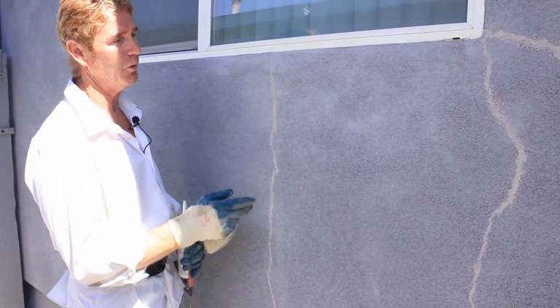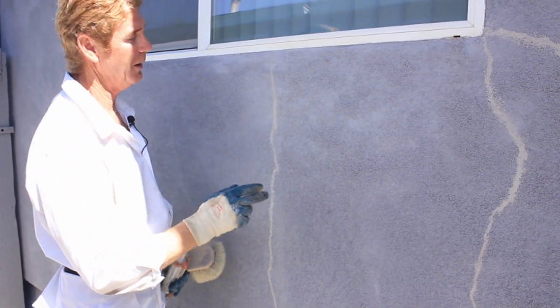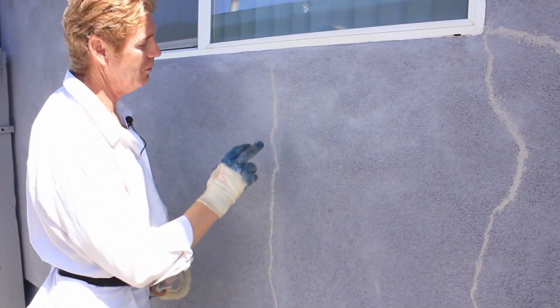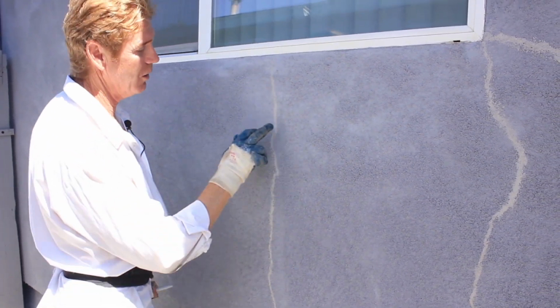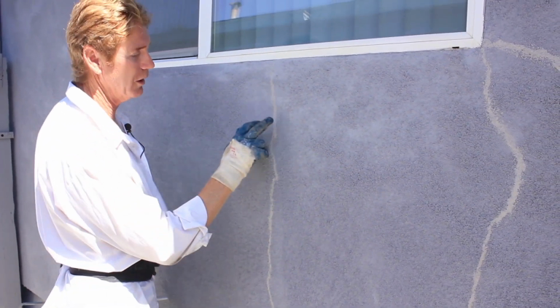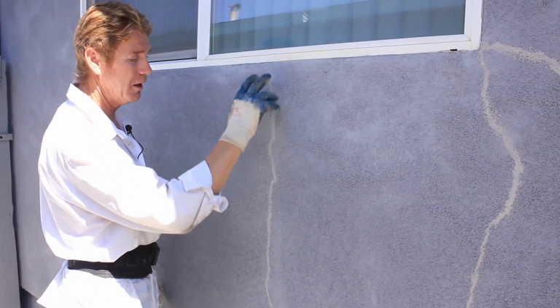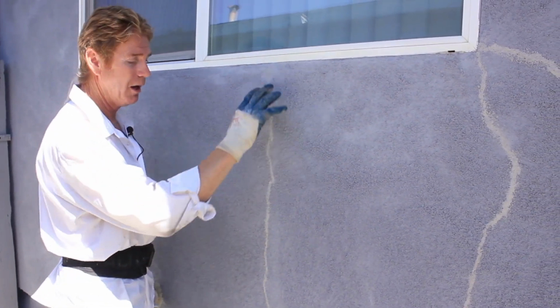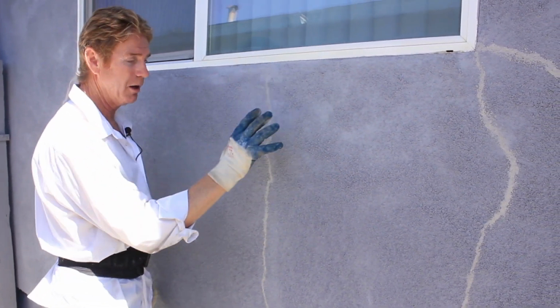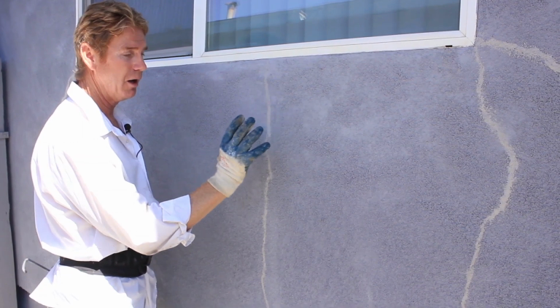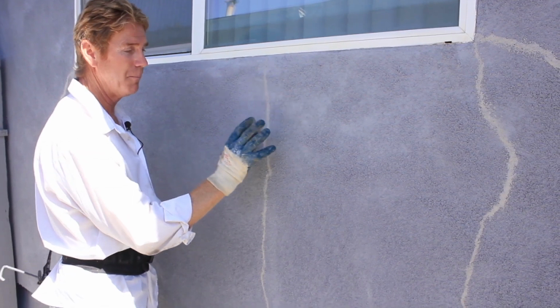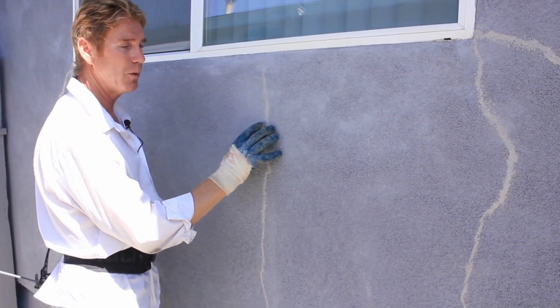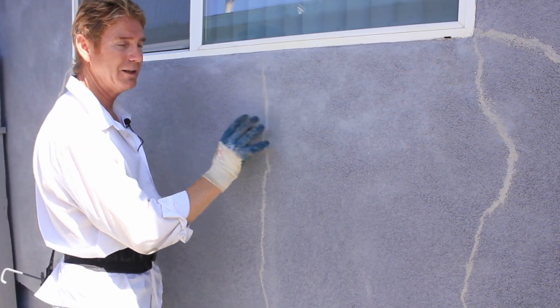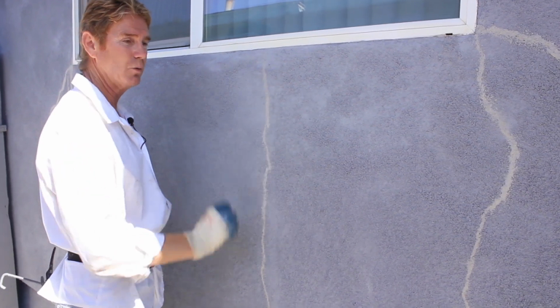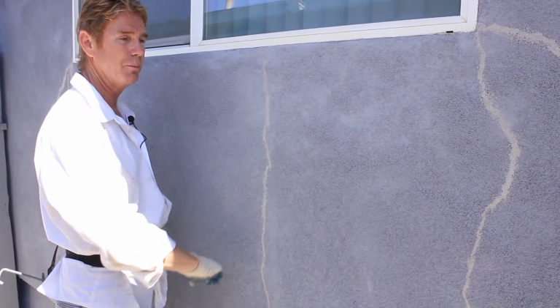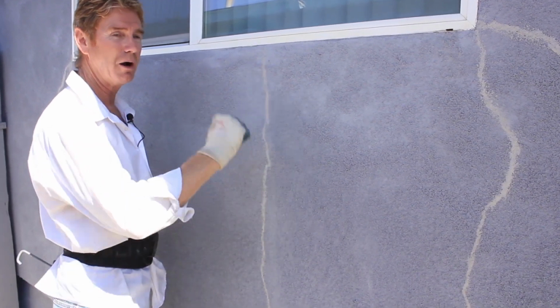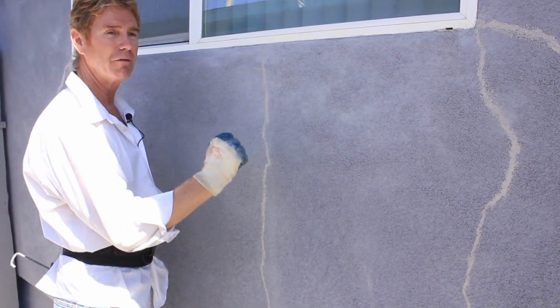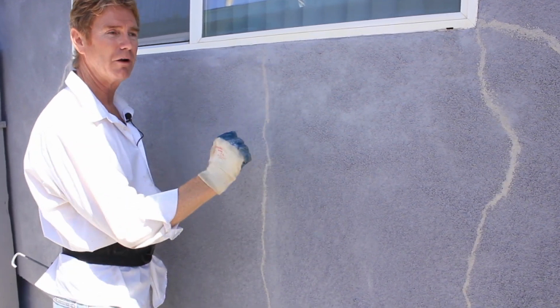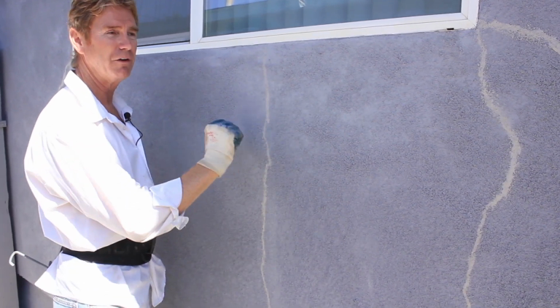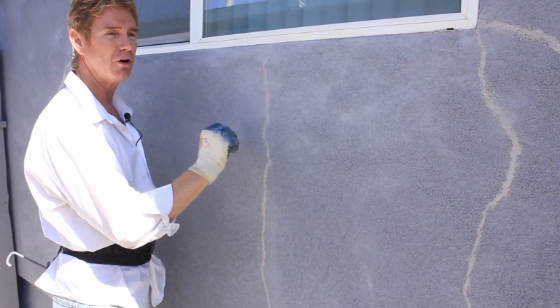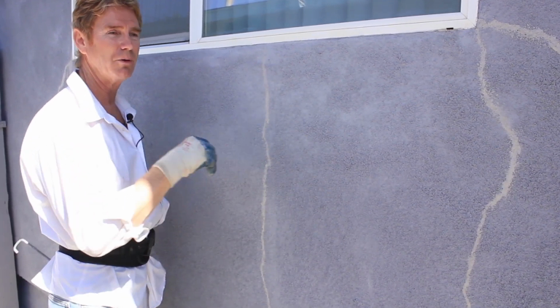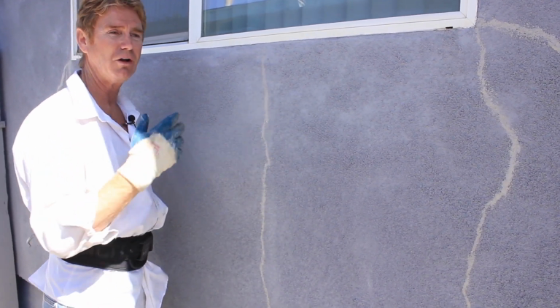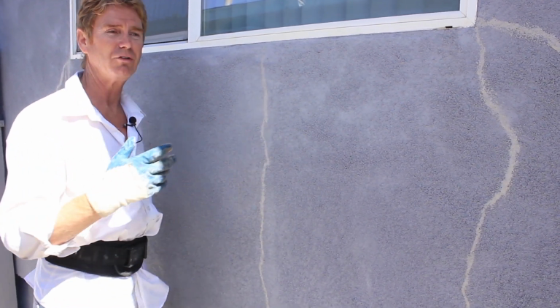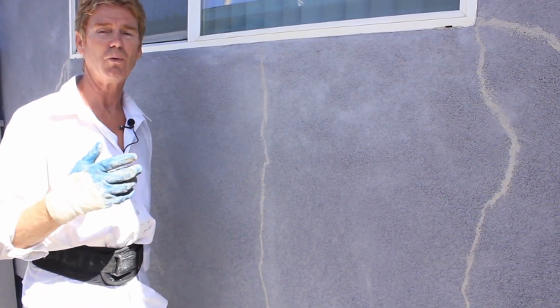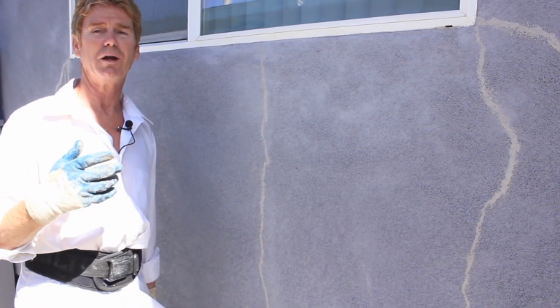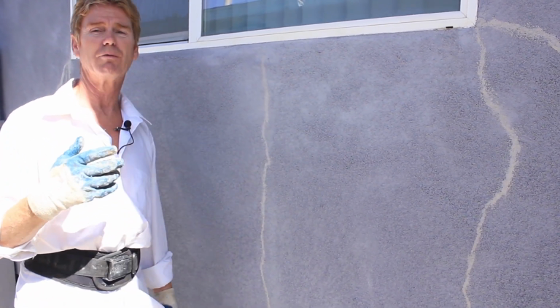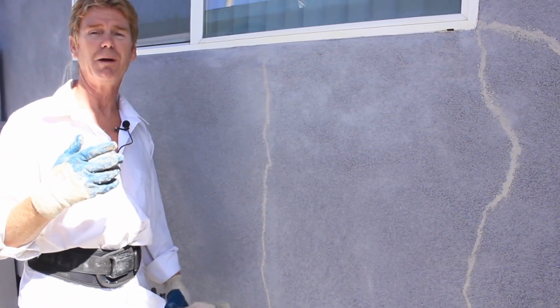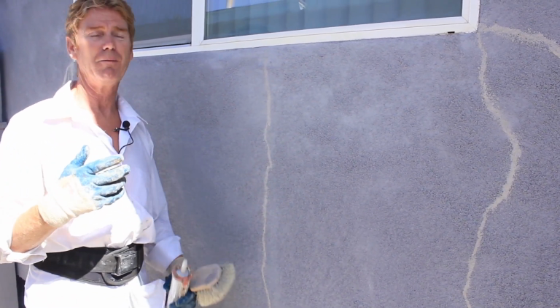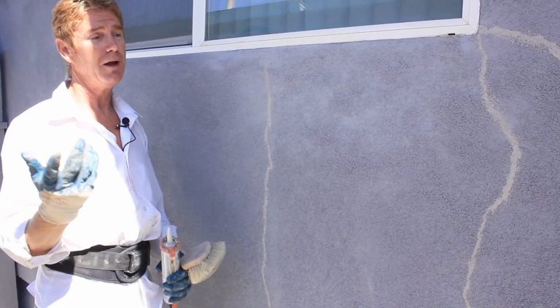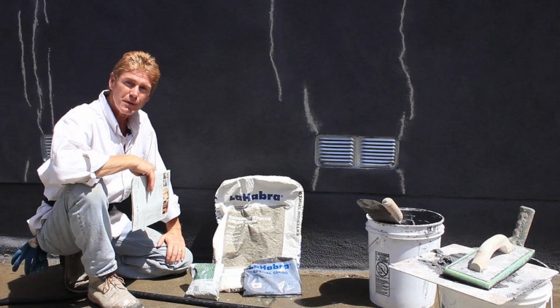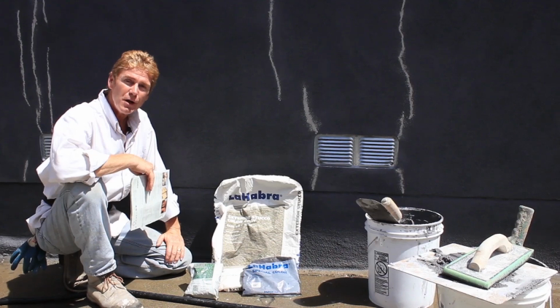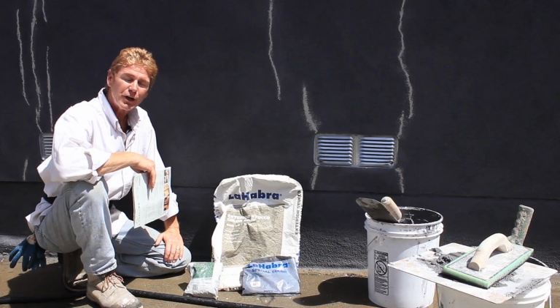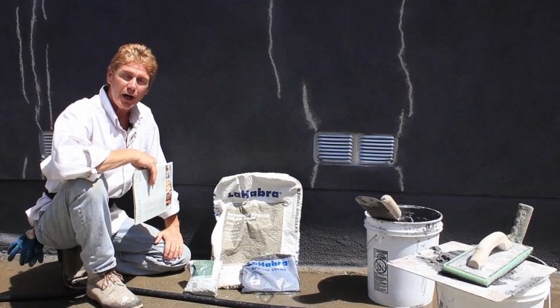When we come back tomorrow, I'm going to wet this. We're going to put our color finish over. I'm going to show you a simple way to repair them.